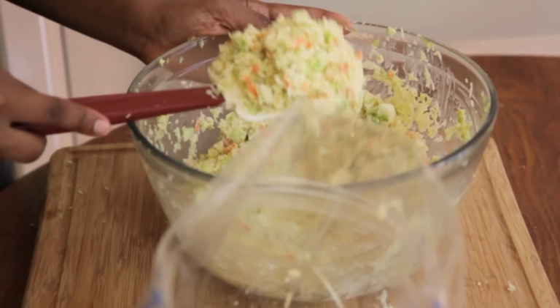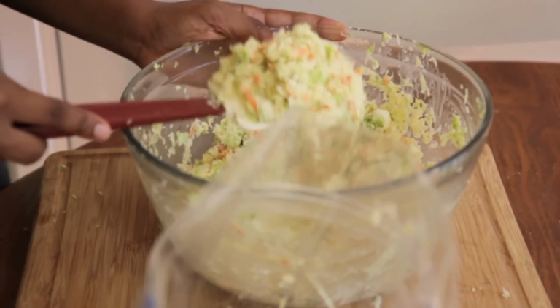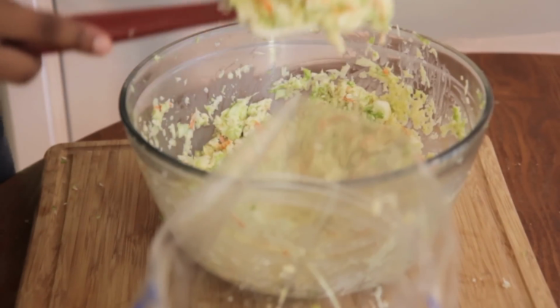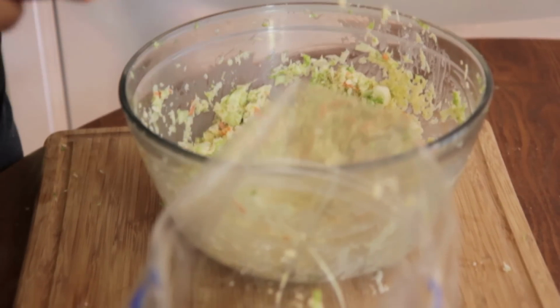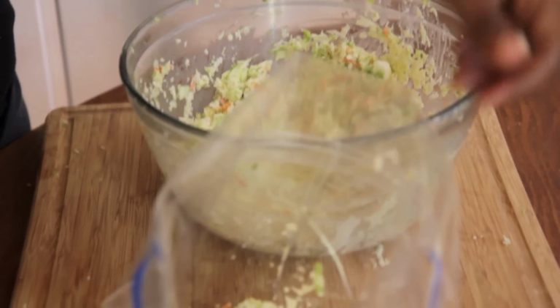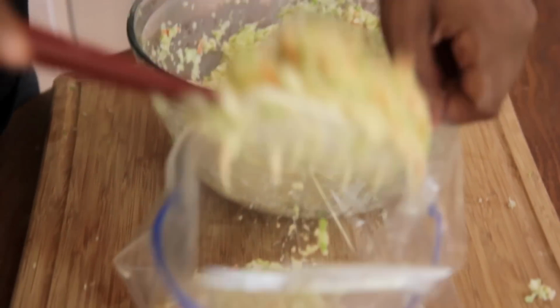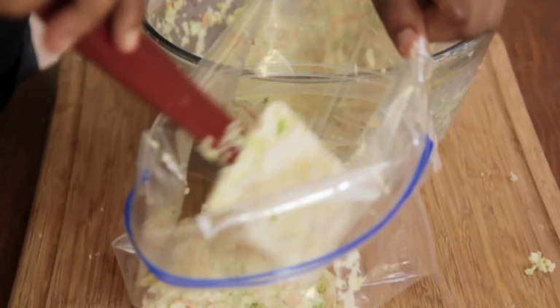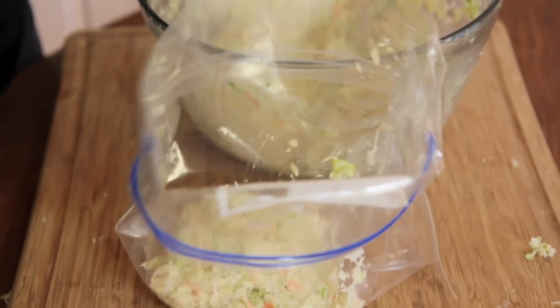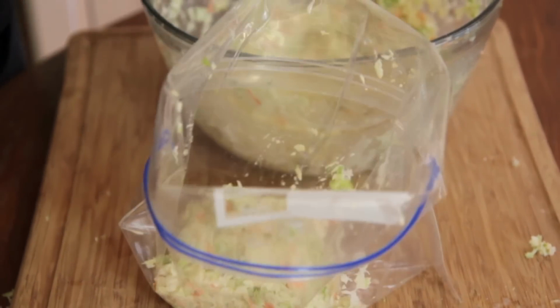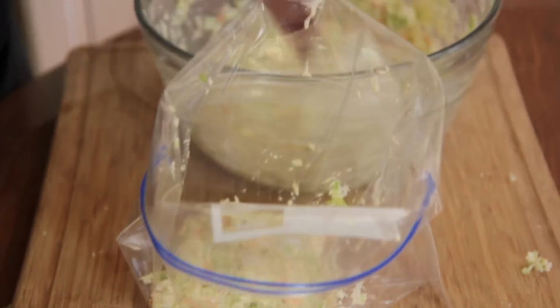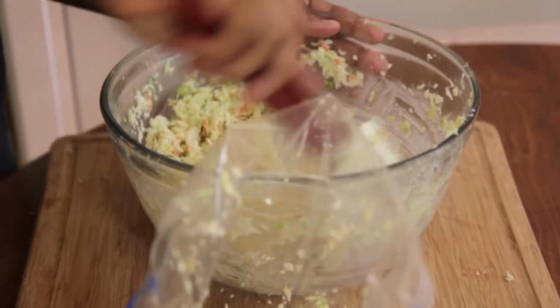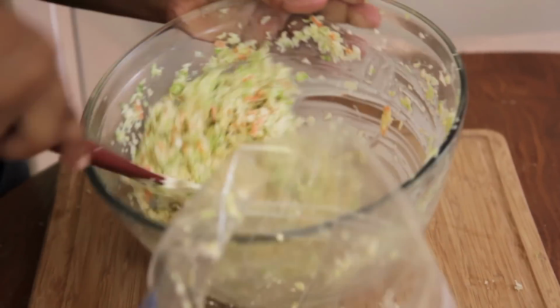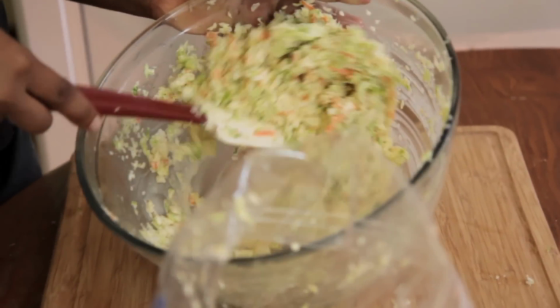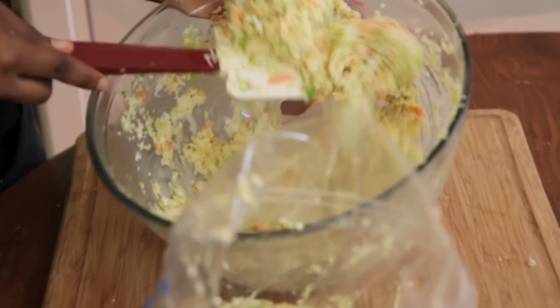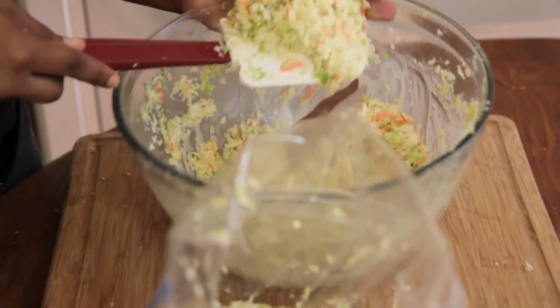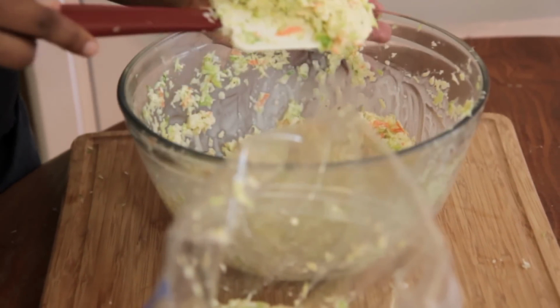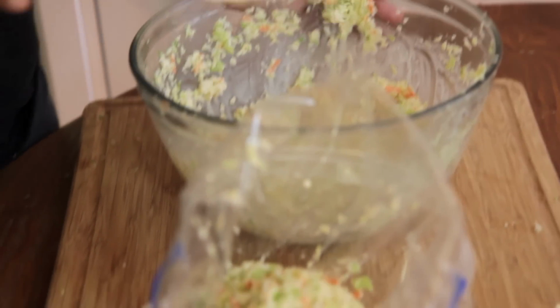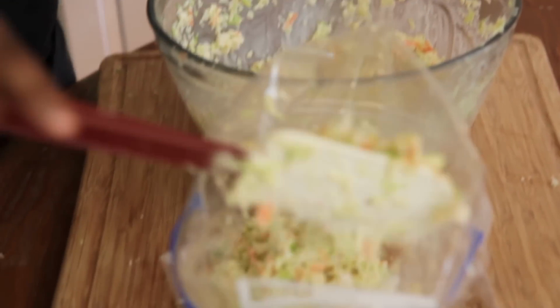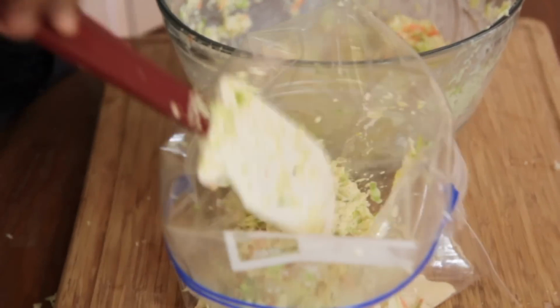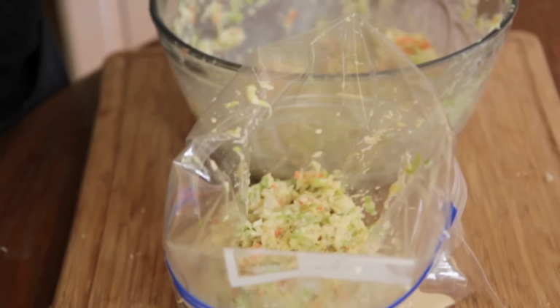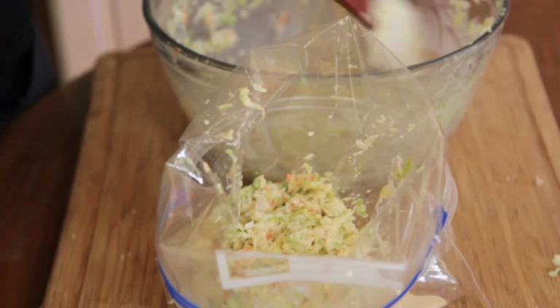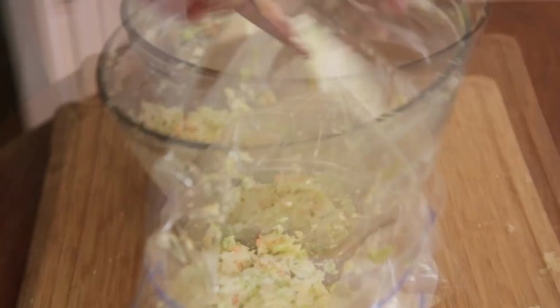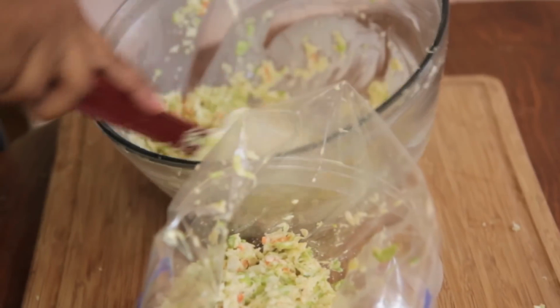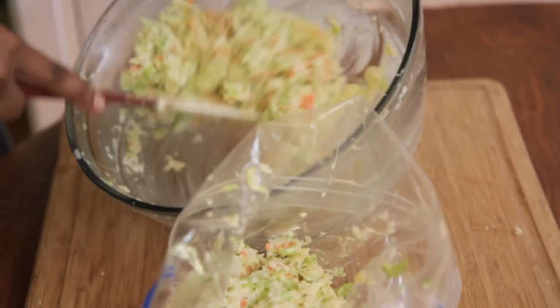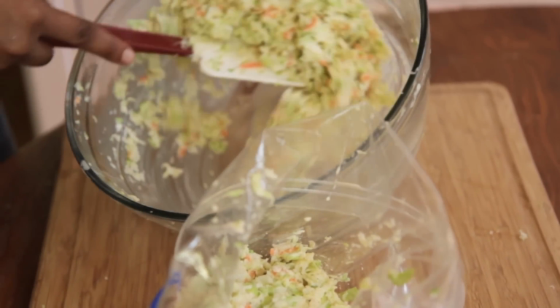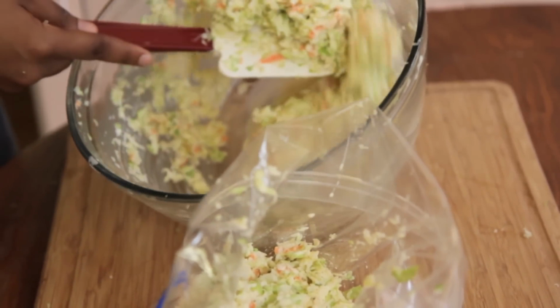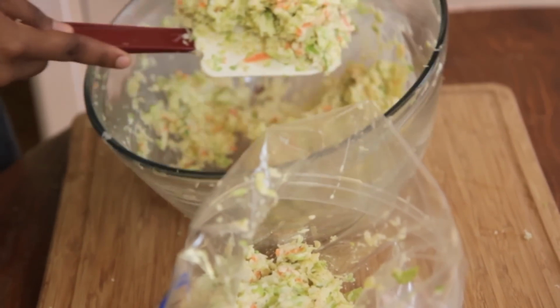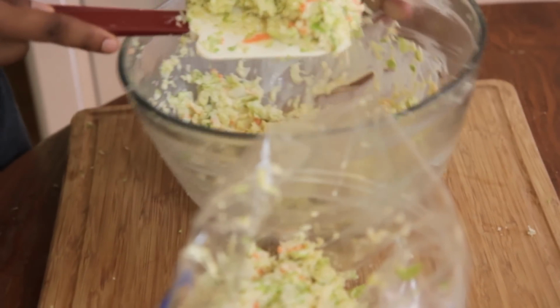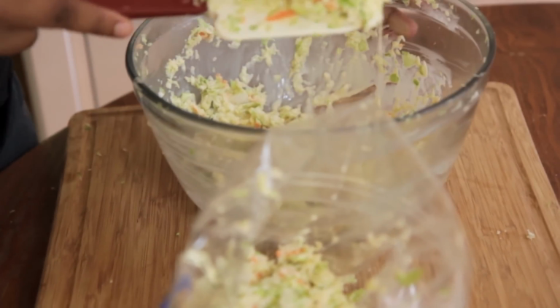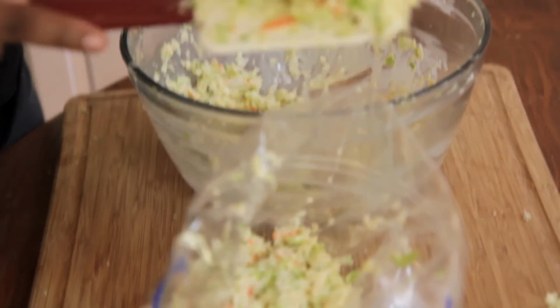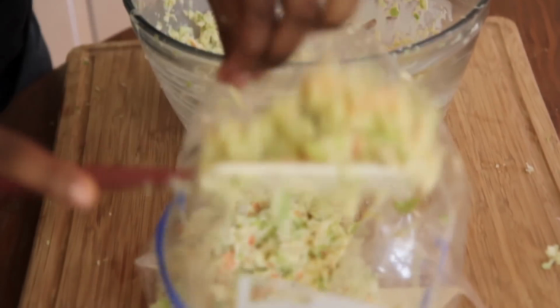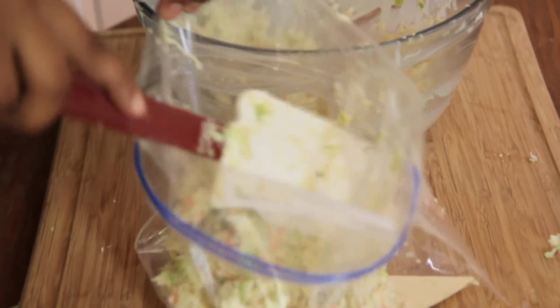Now just go ahead and place this into a bag or a container or whatever. You're going to let this sit in the fridge for a couple hours — overnight is best. And that's it, you're done. Go ahead and serve it up with your hamburgers, your hot dogs, your fish. It is the bomb.